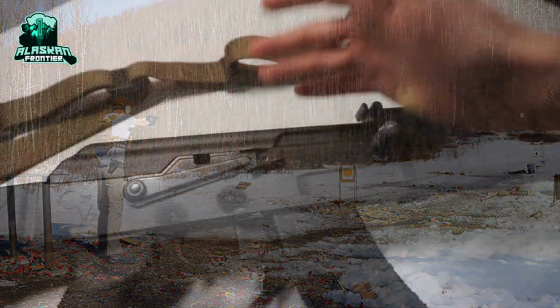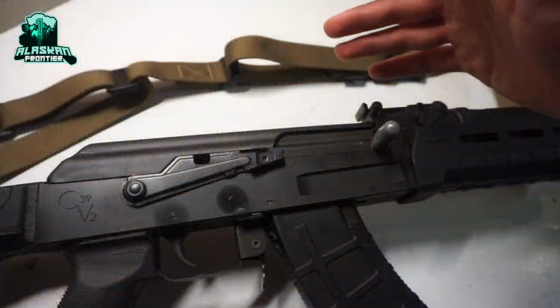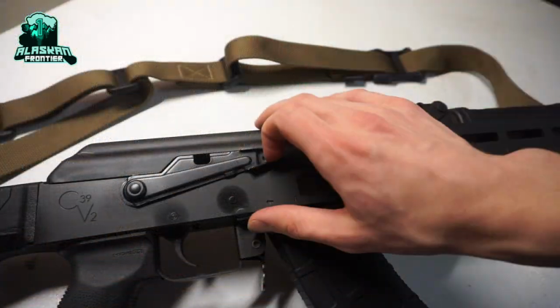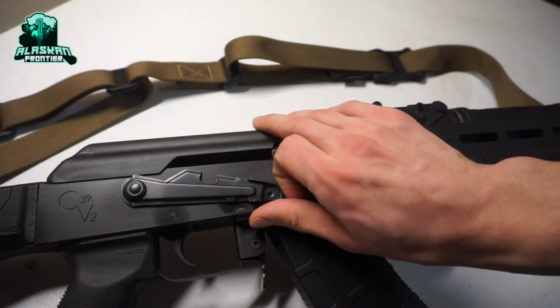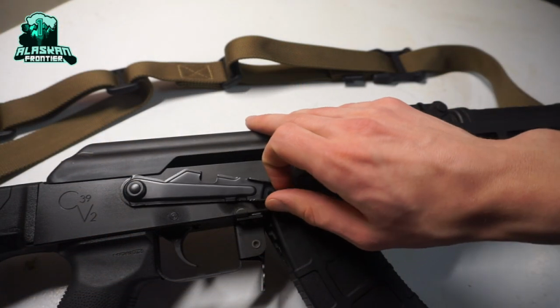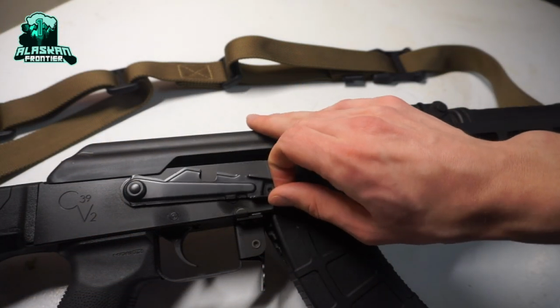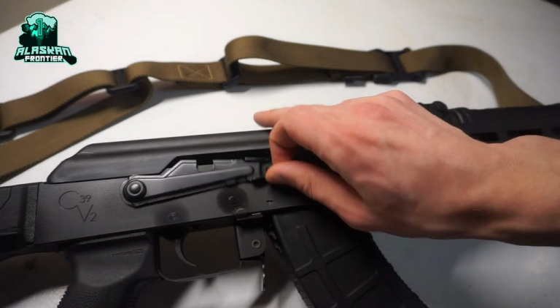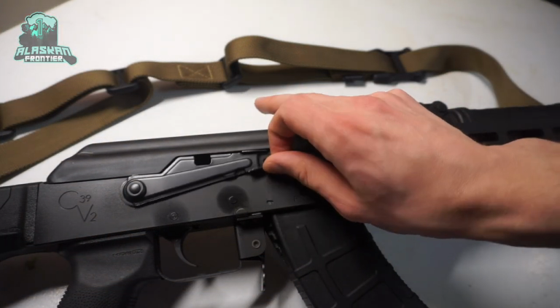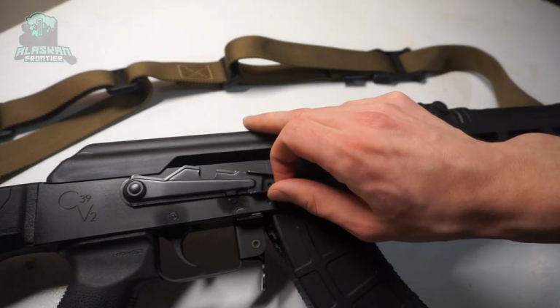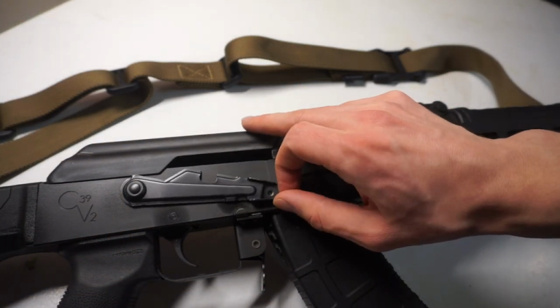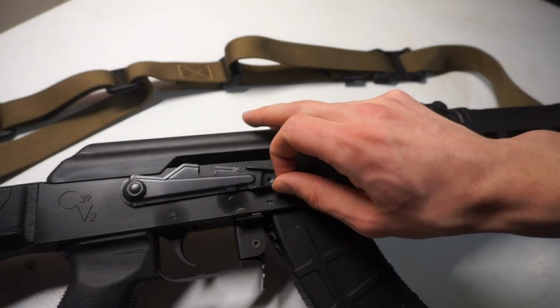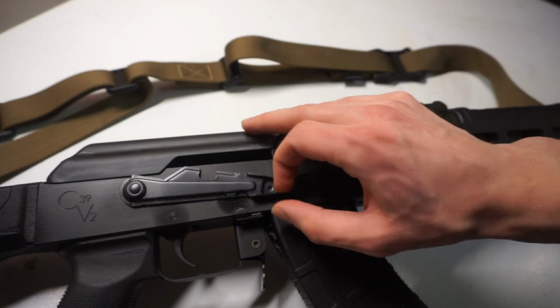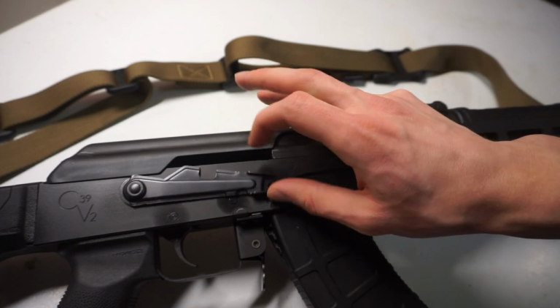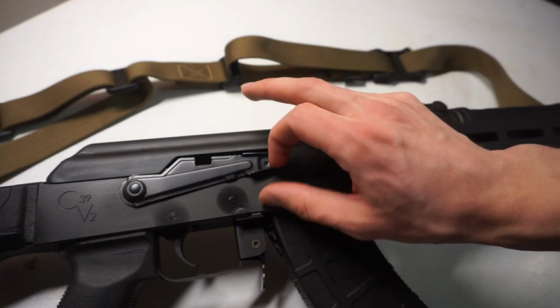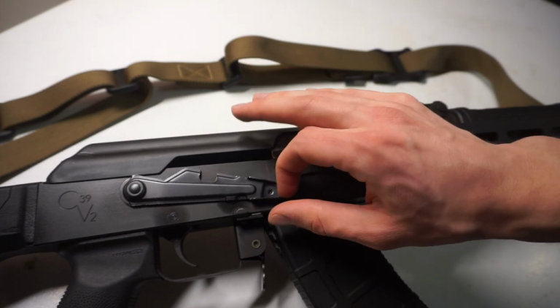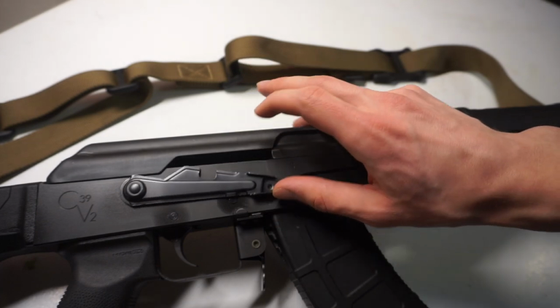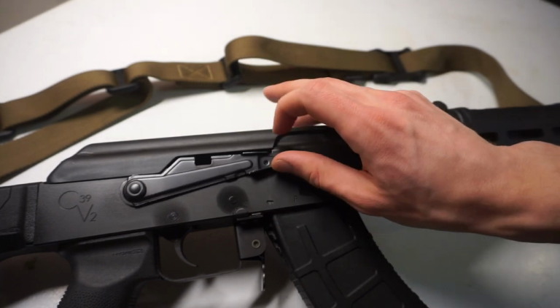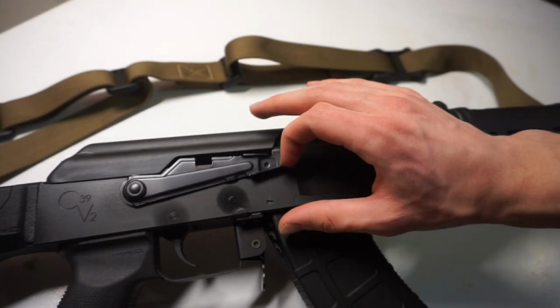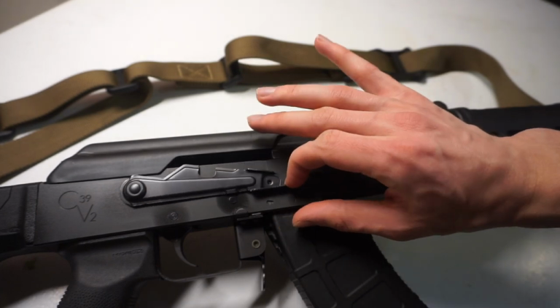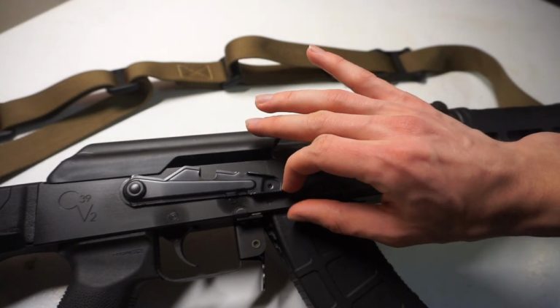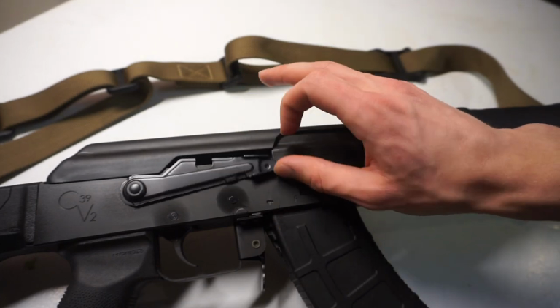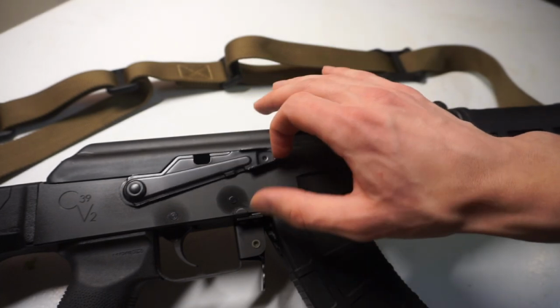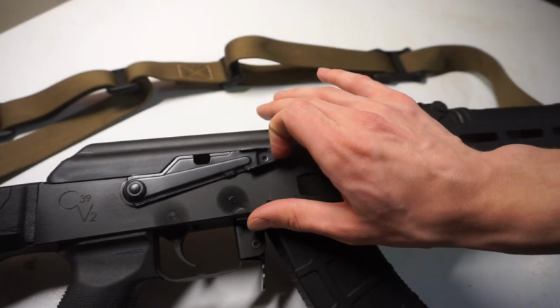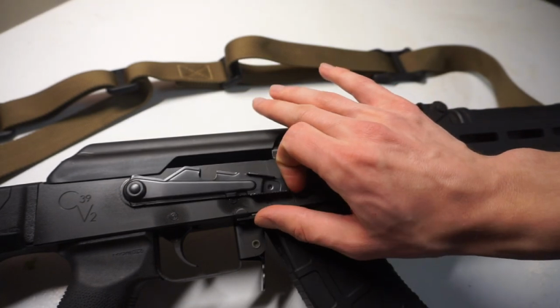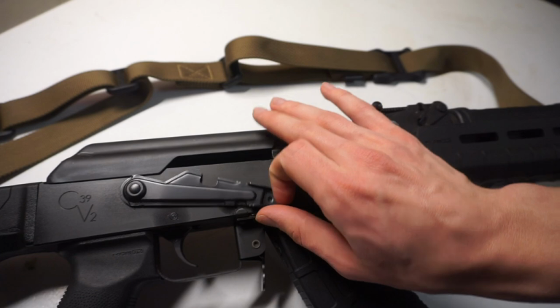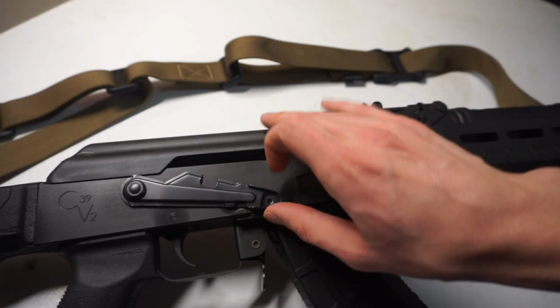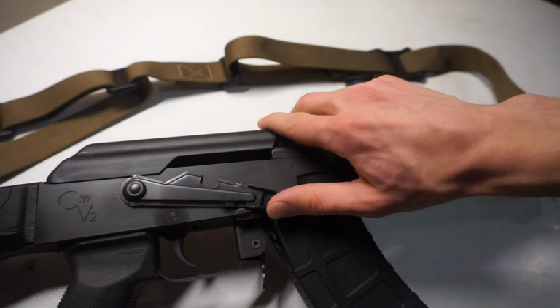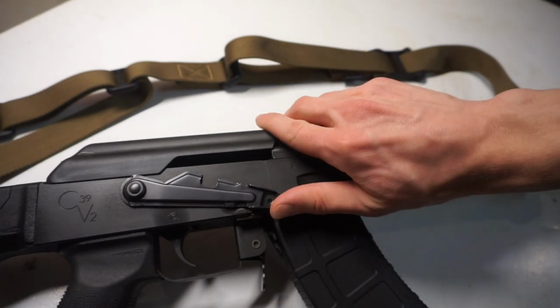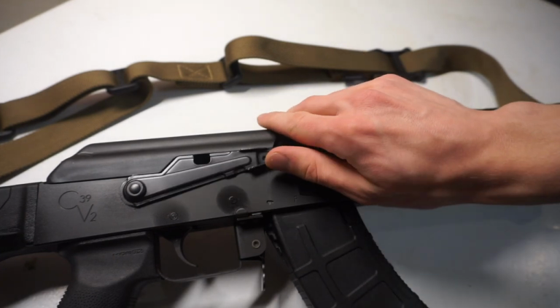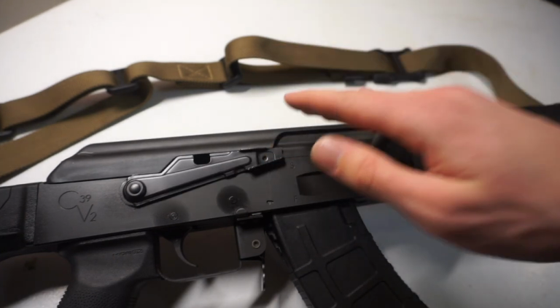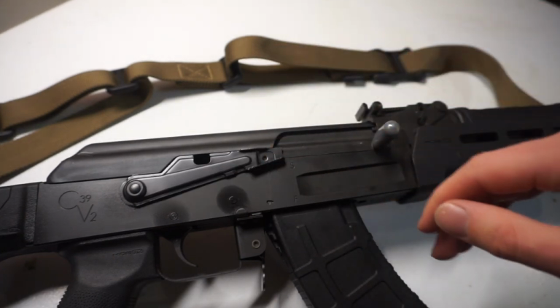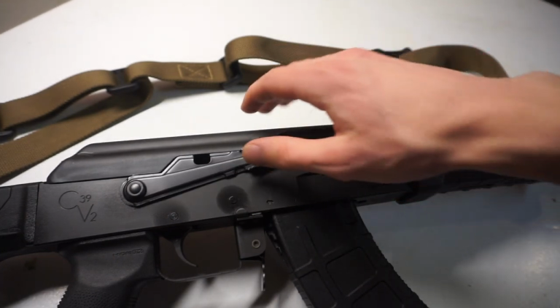If you want to make this safety lever lighter or easier to use — as you can see, this is pretty smooth — we're gonna take a look at how to do that.